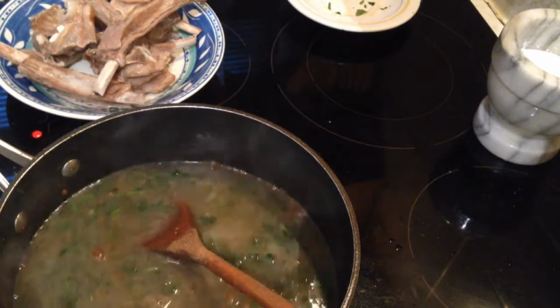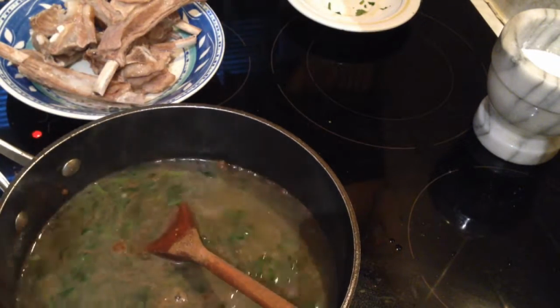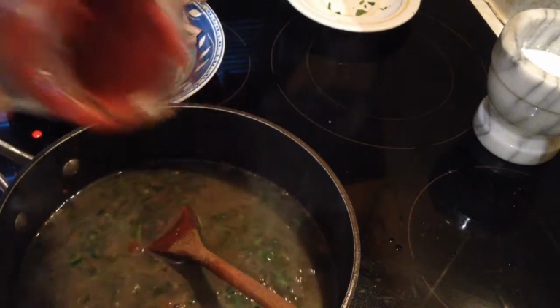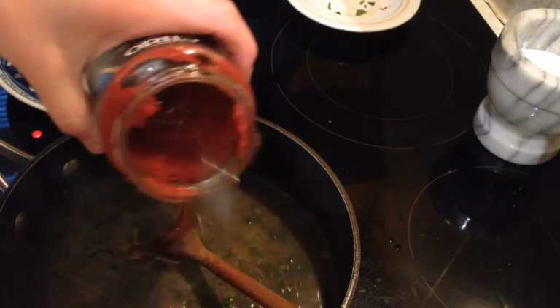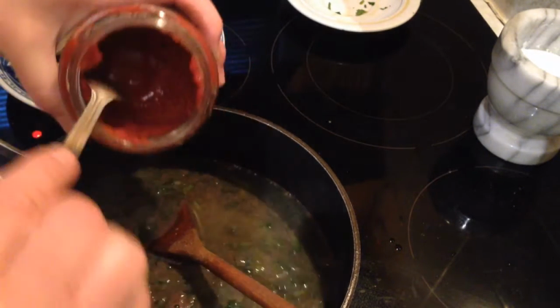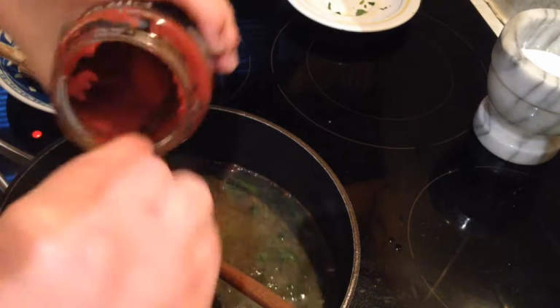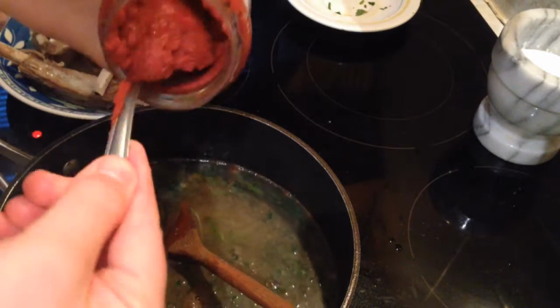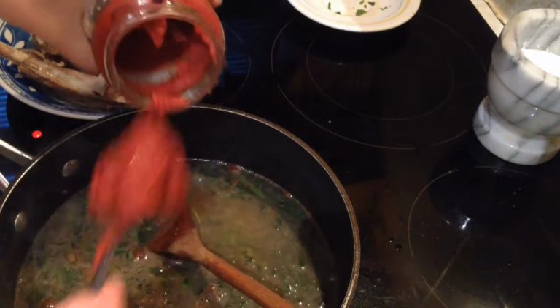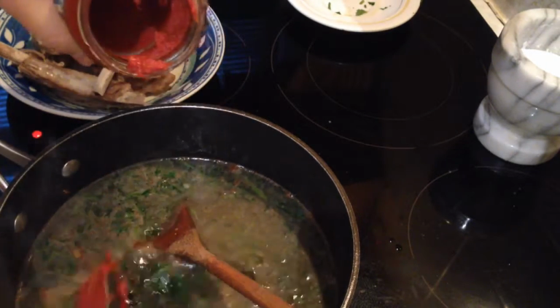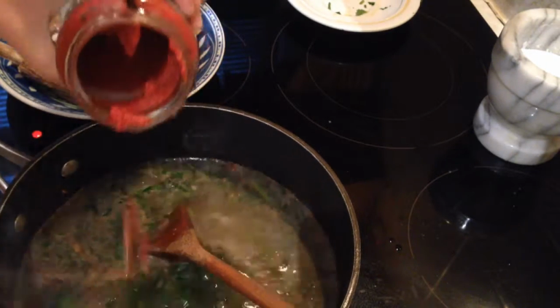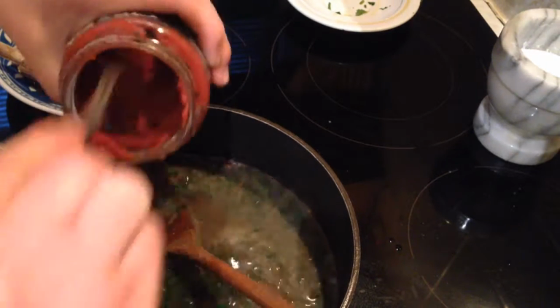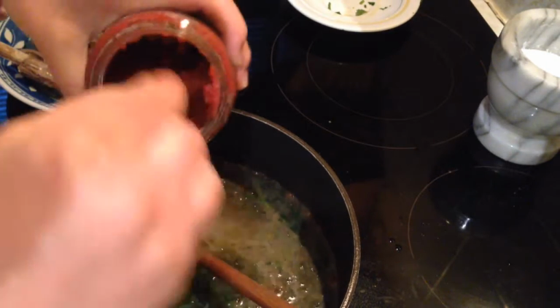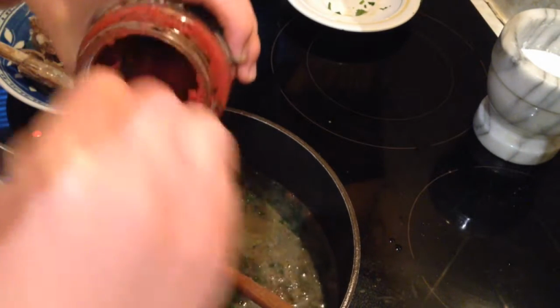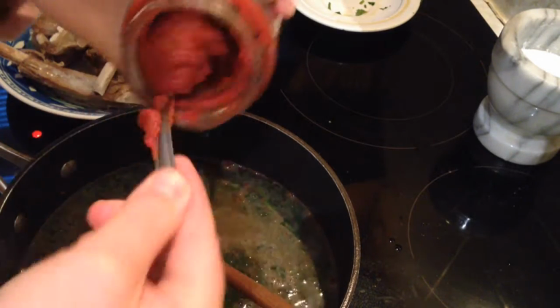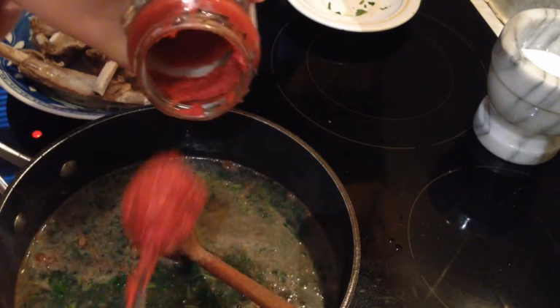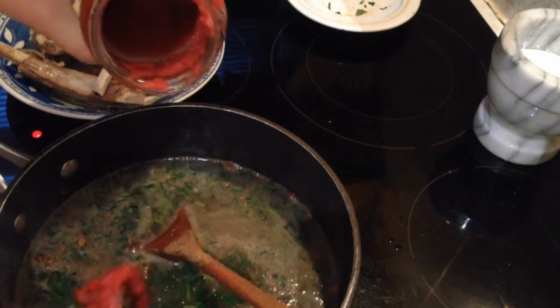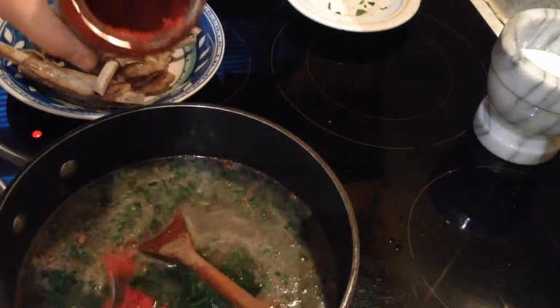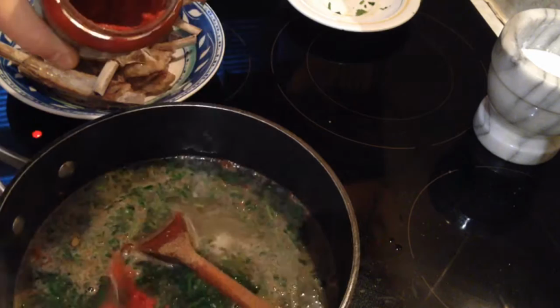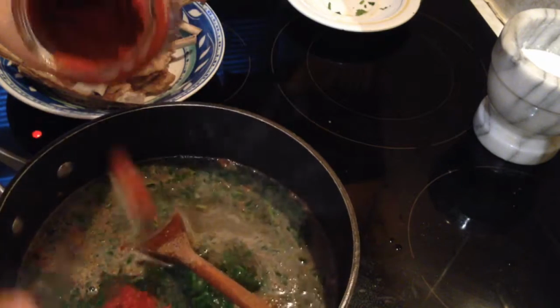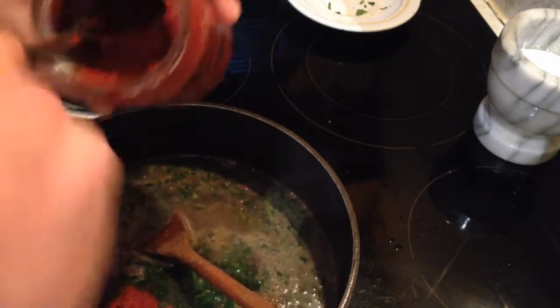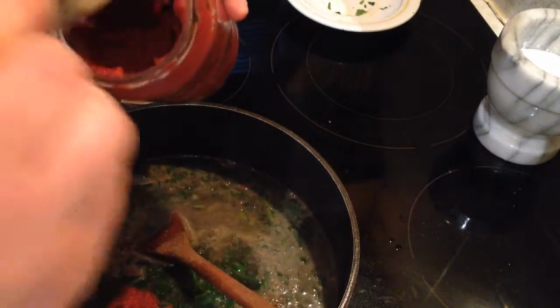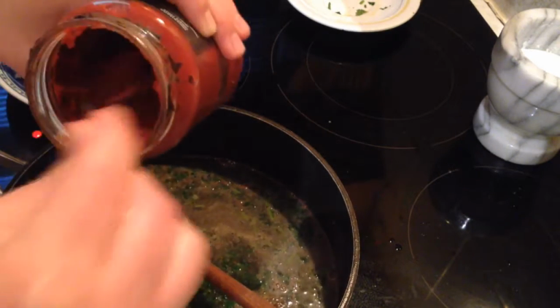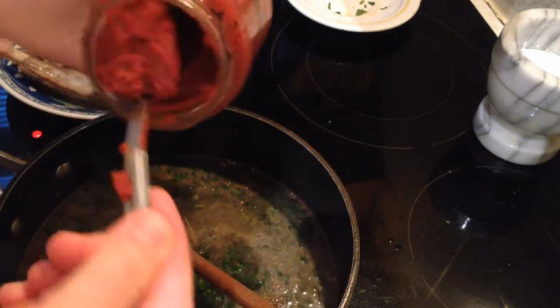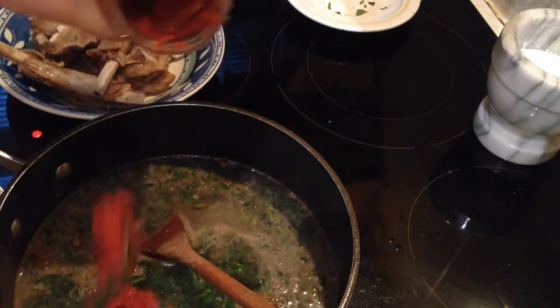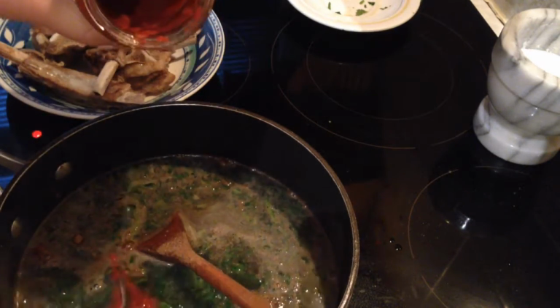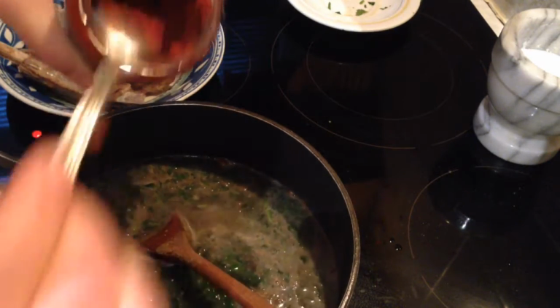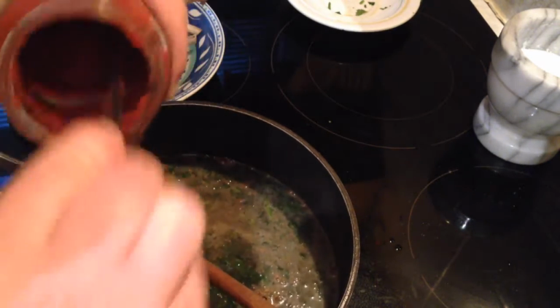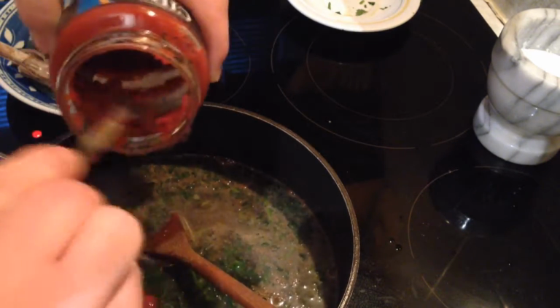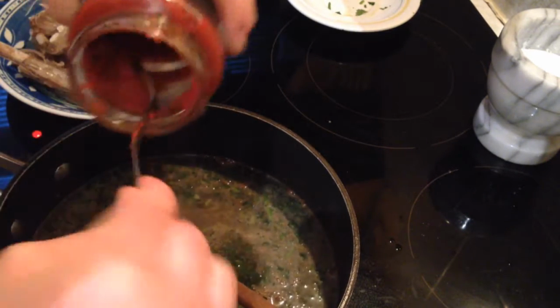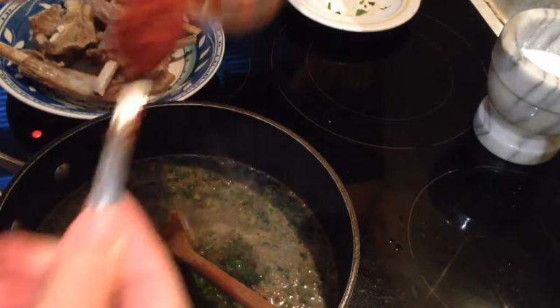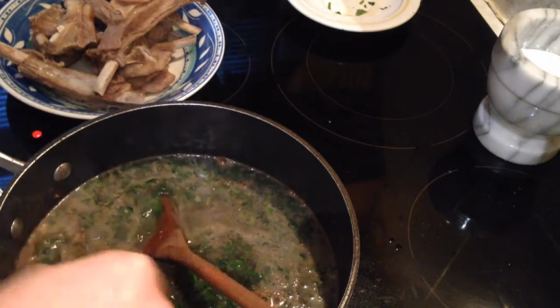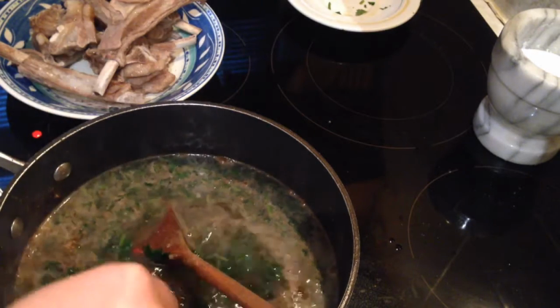I'm going to add tomato paste, about two tablespoons. We have to check it later if it needs more.